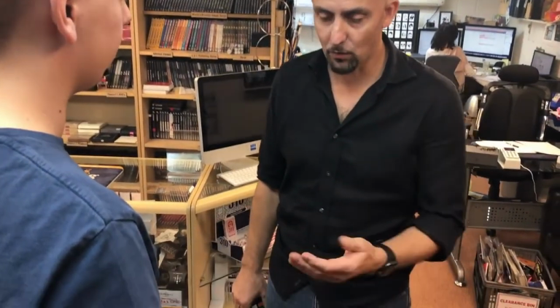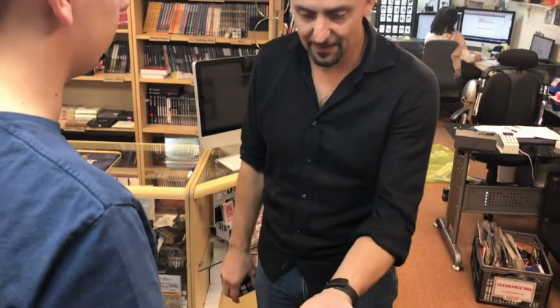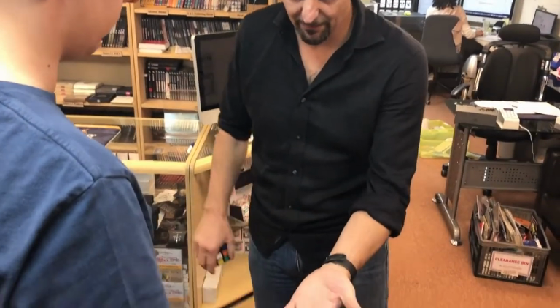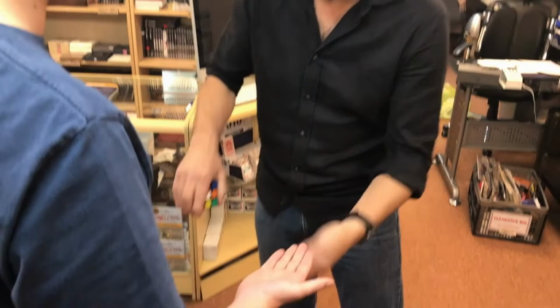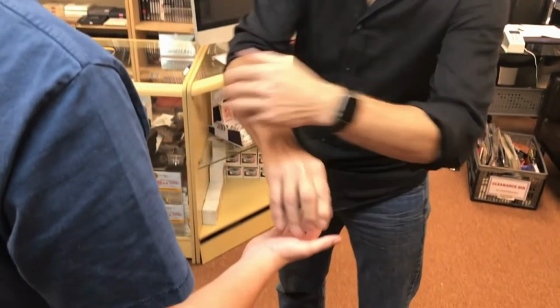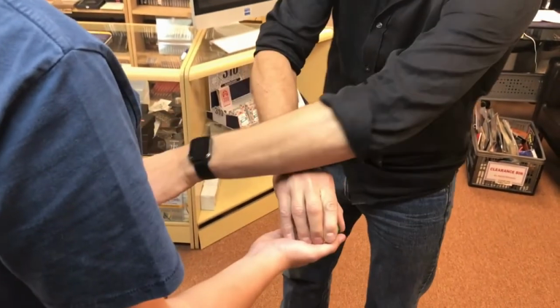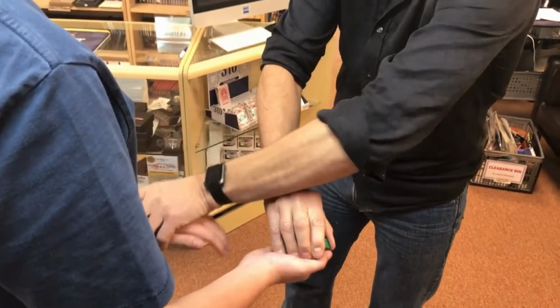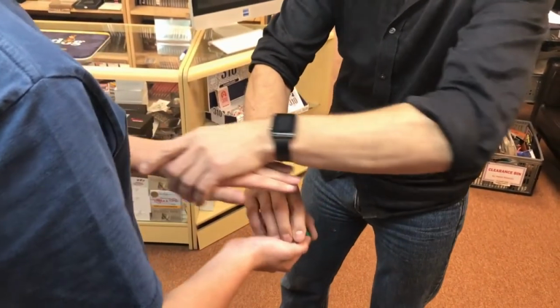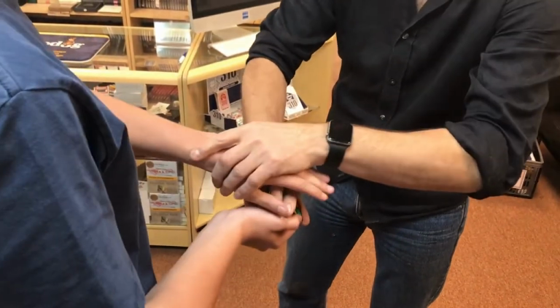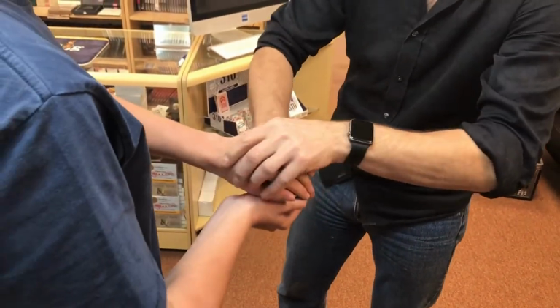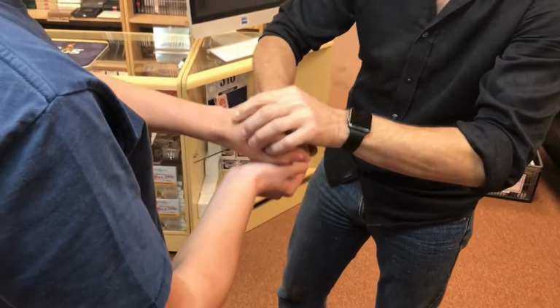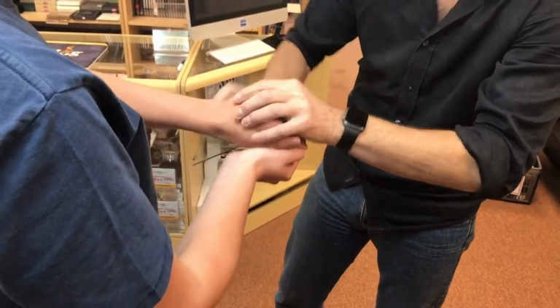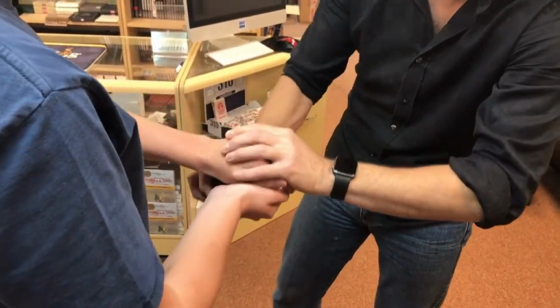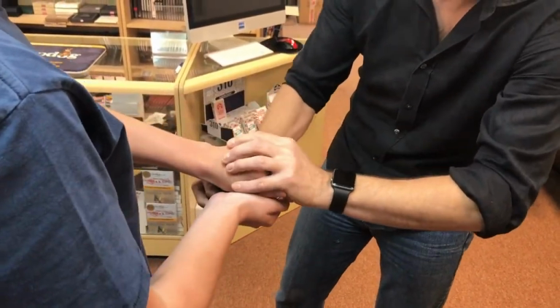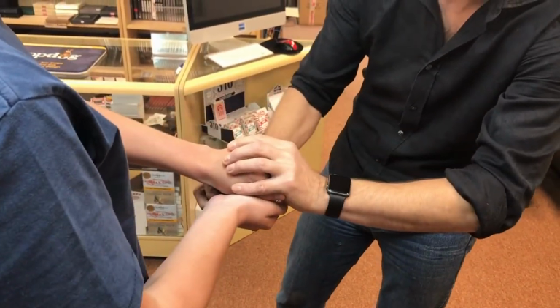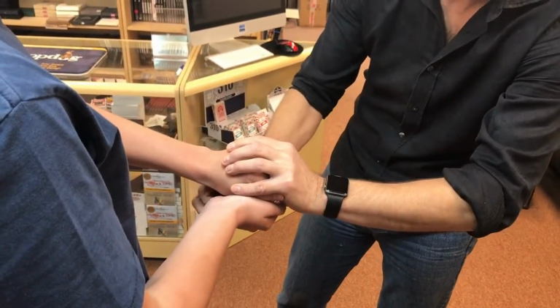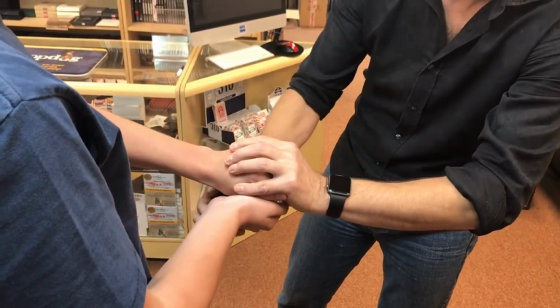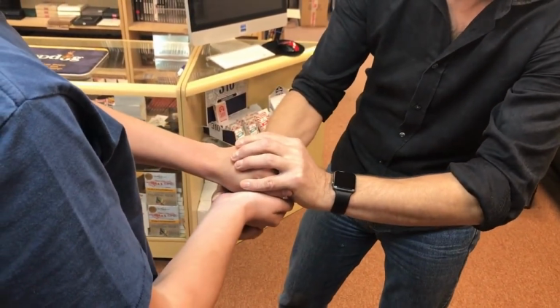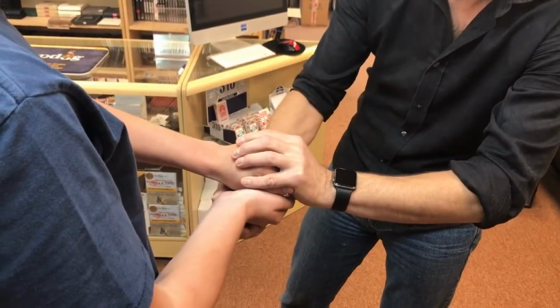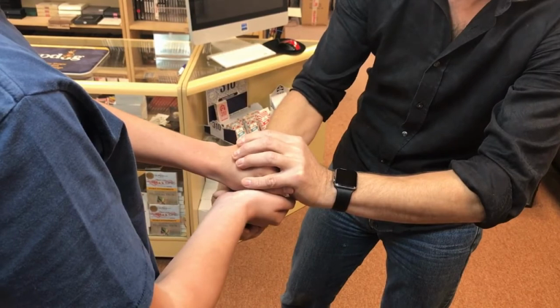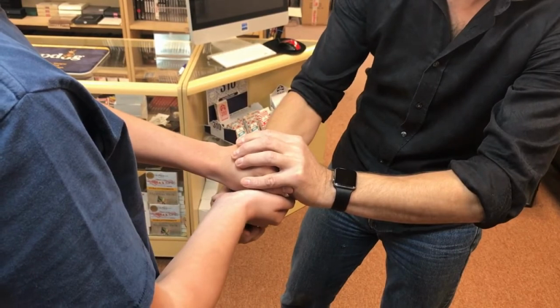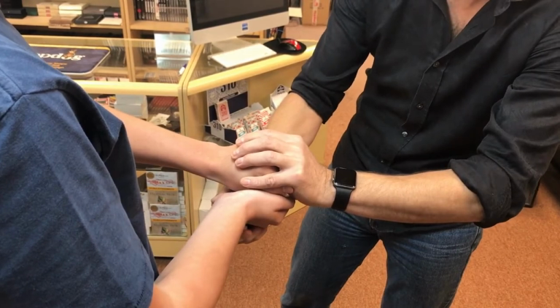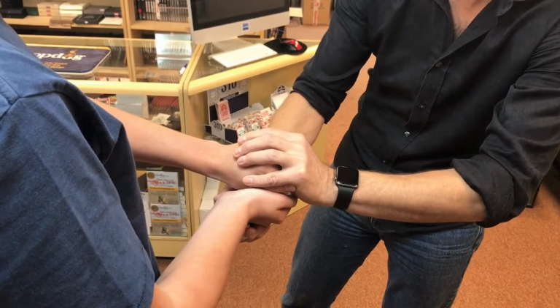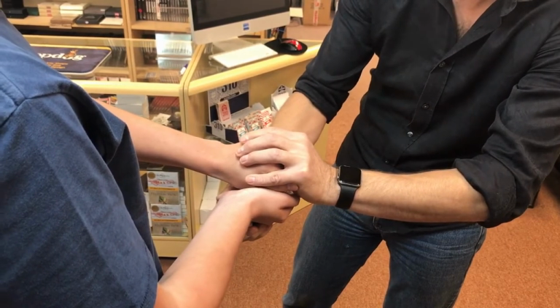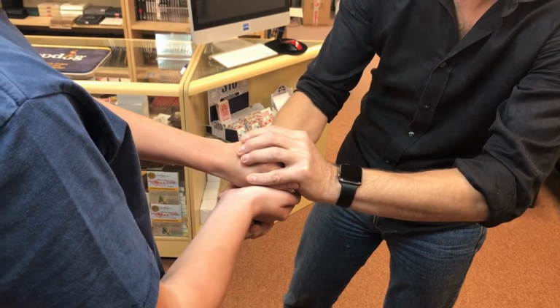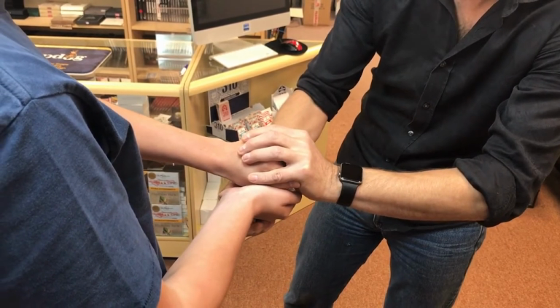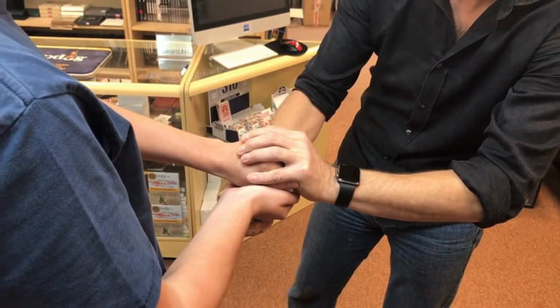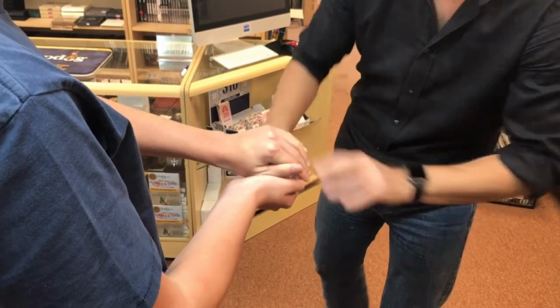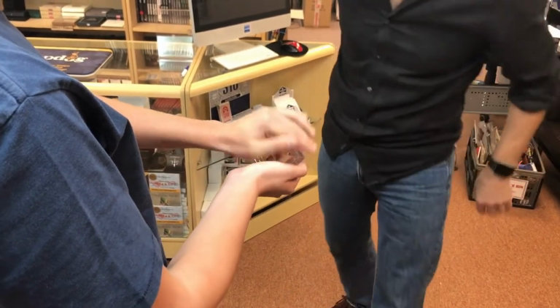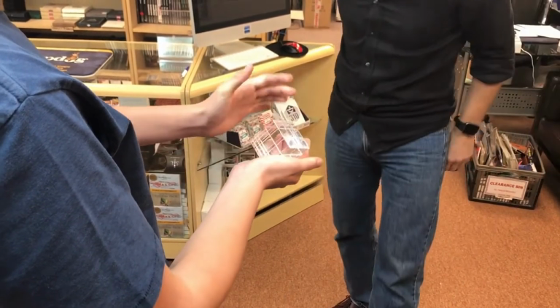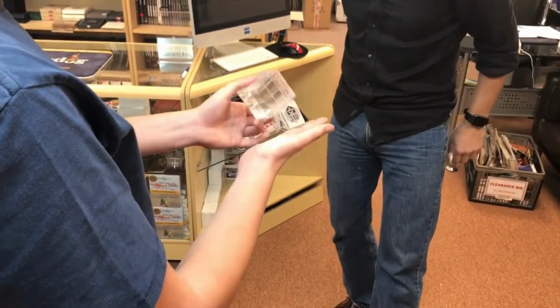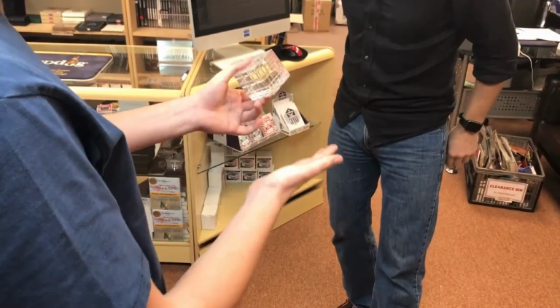Hold your left hand up like that. Take your right hand, put it over there like that. Perfect, keep it there. Are you ready? Think of that colour. Have you got it? Yes. Orange! Have a look. What?!